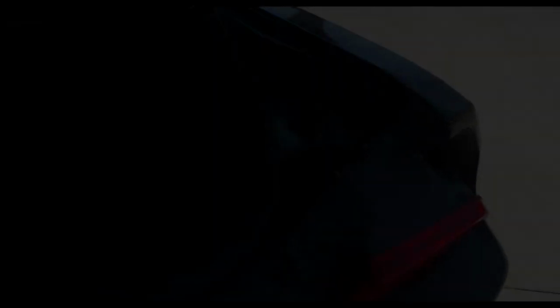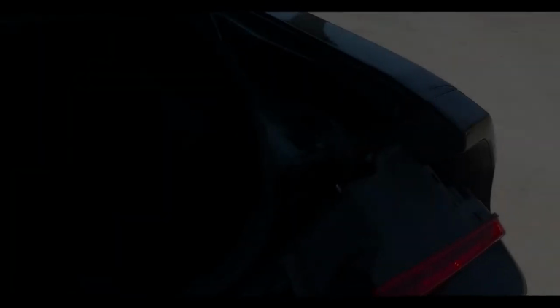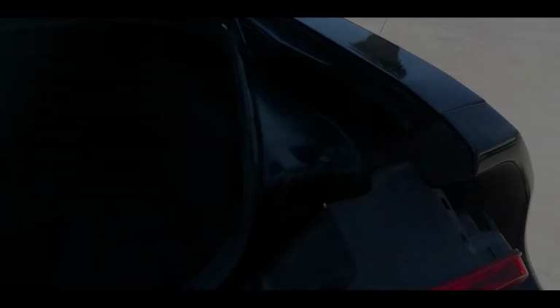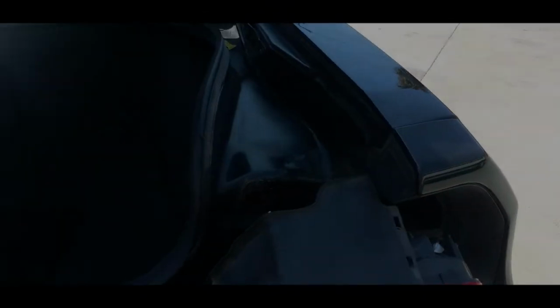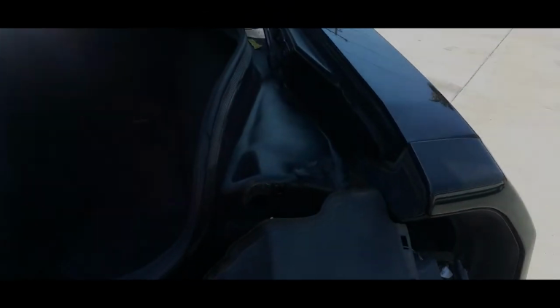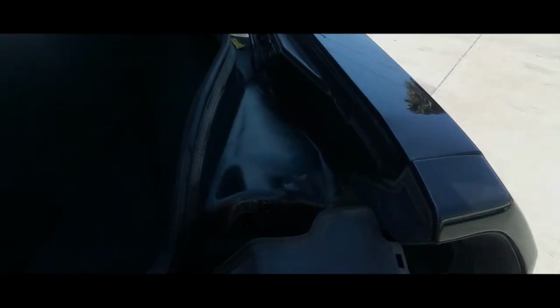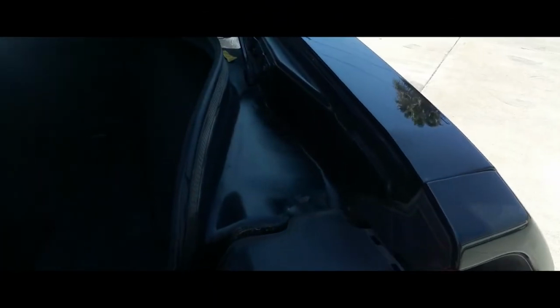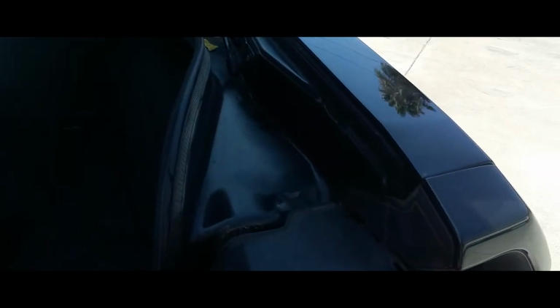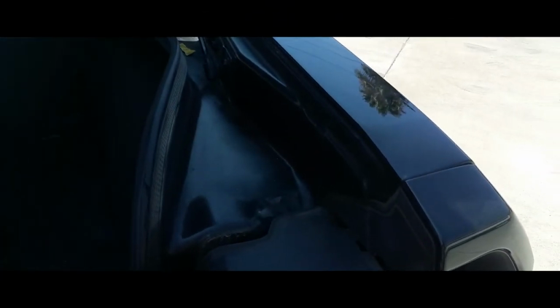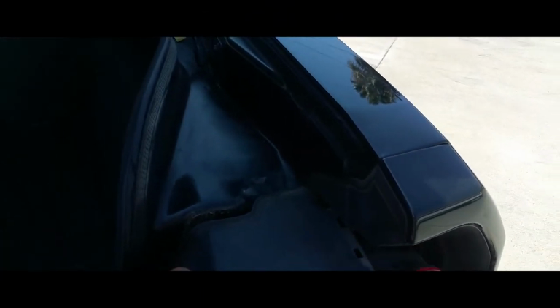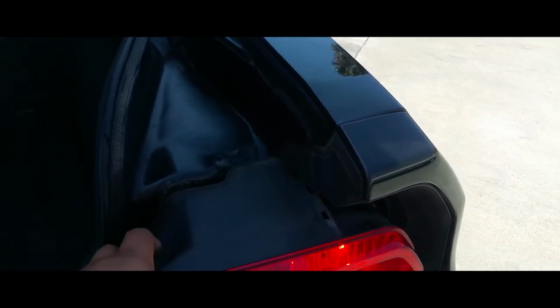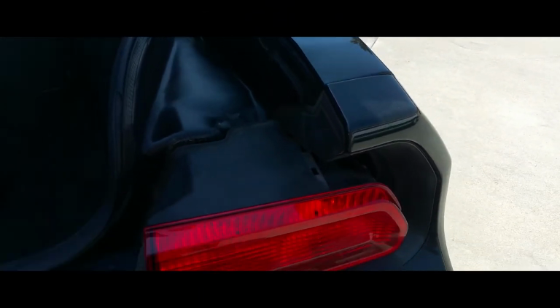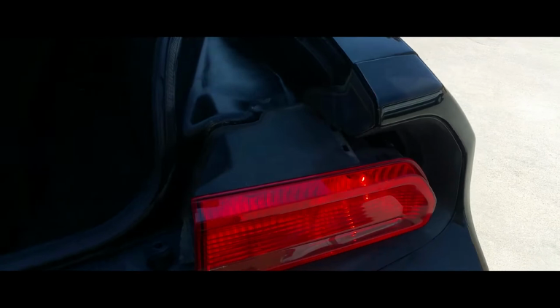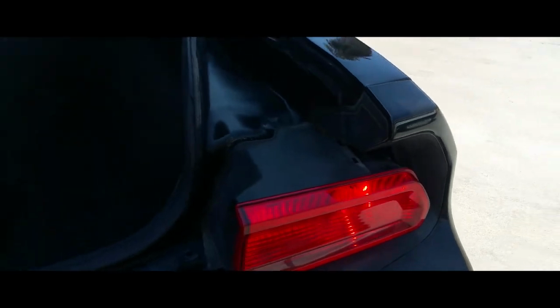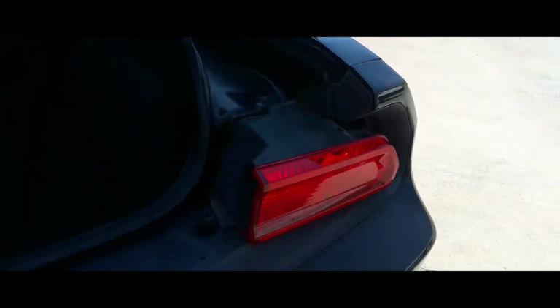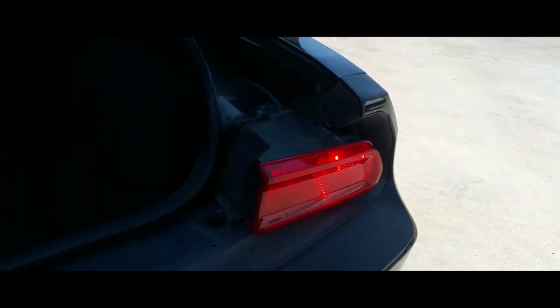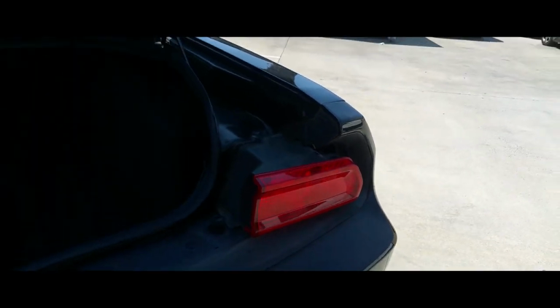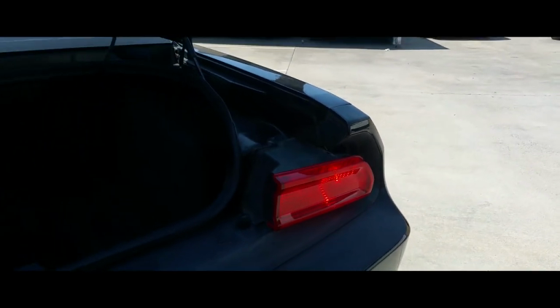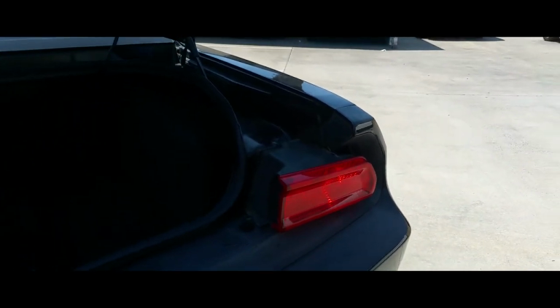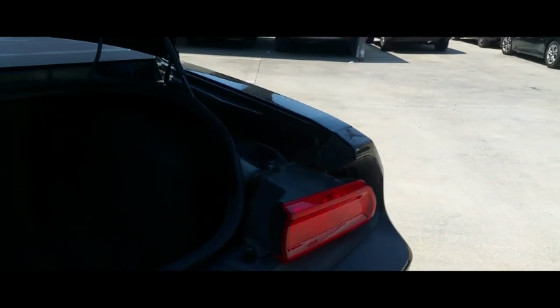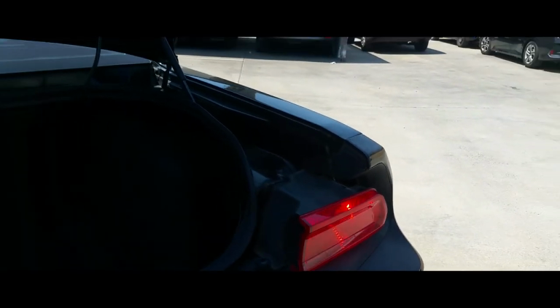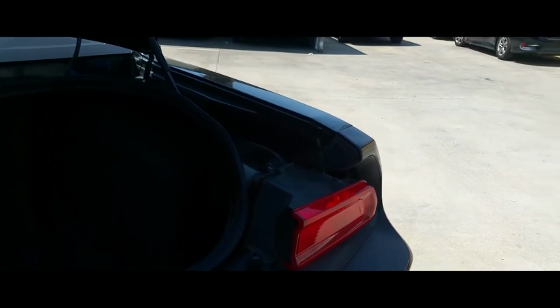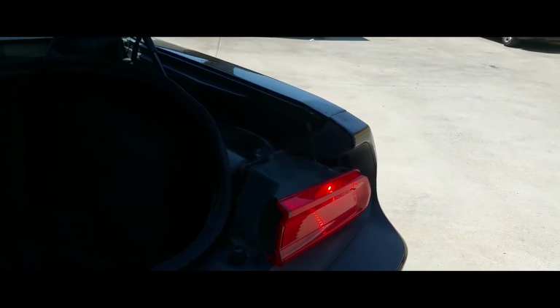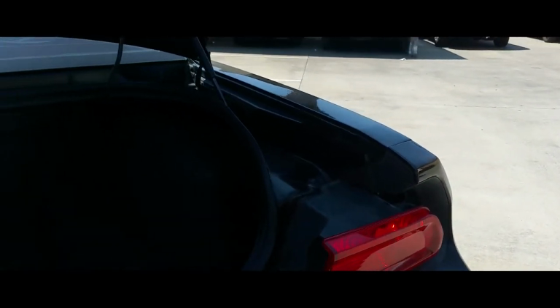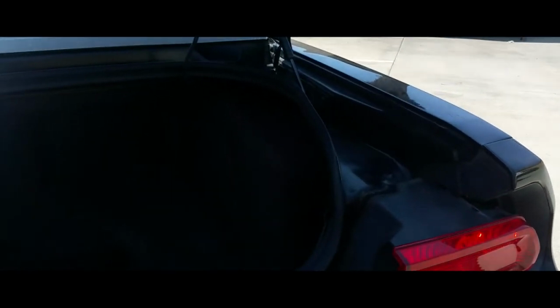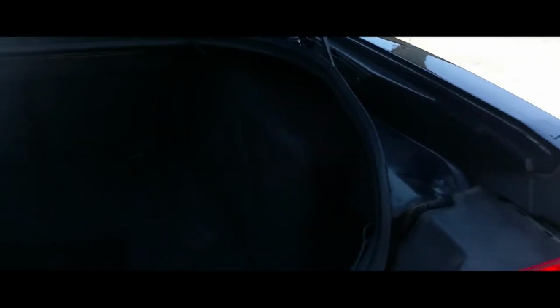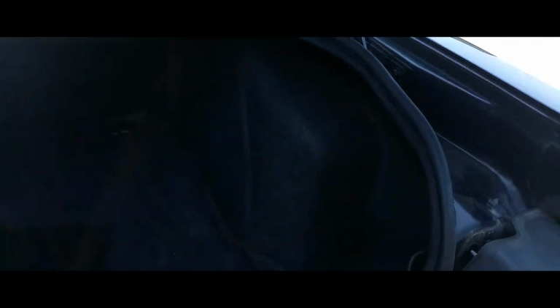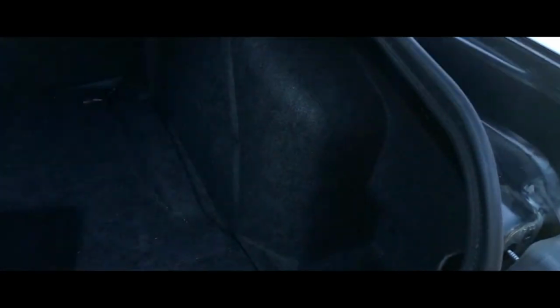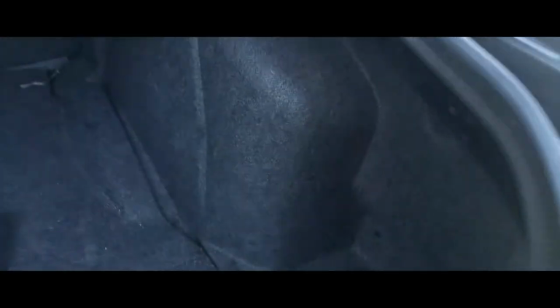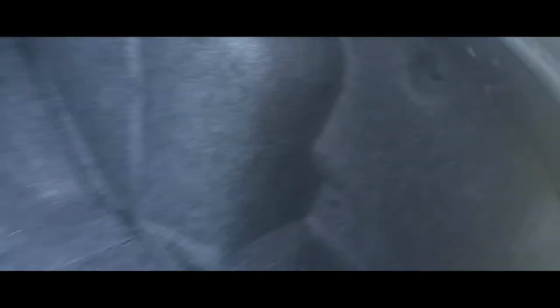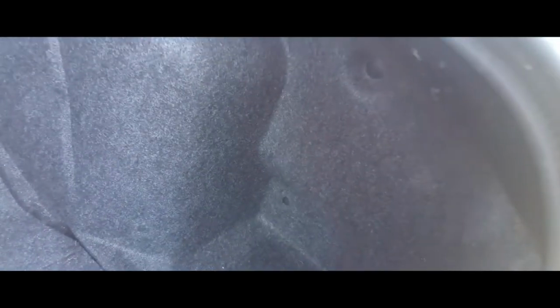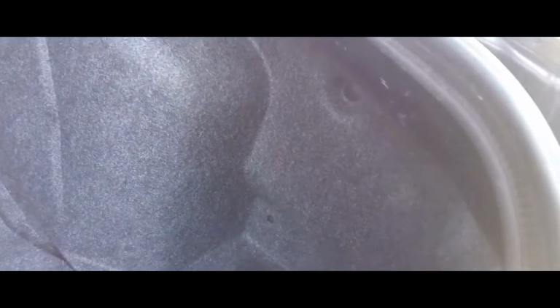Today I'm going to show you how to remove the tail light to replace light bulbs on a 2011 Dodge Challenger. The first thing you got to do is open up the trunk.